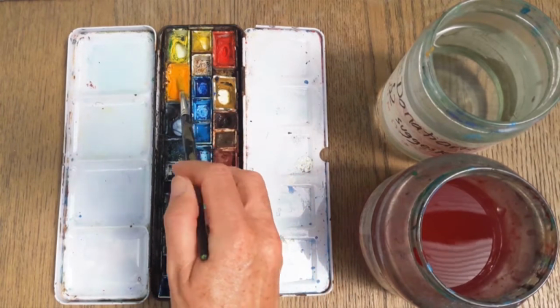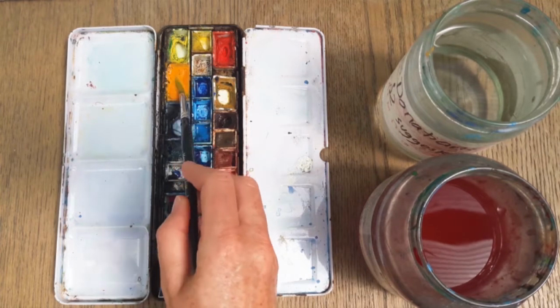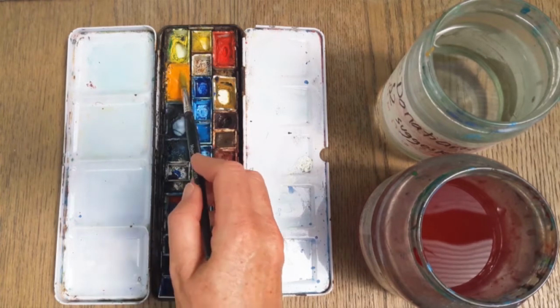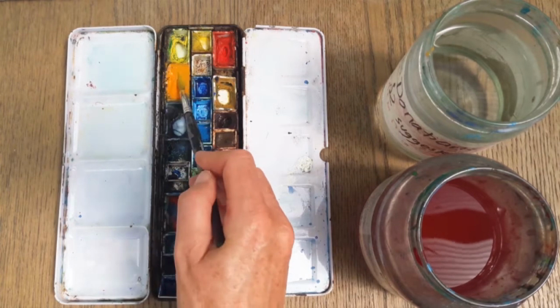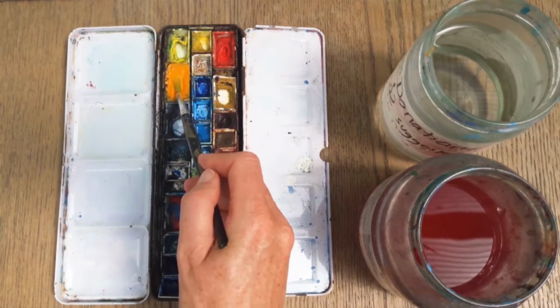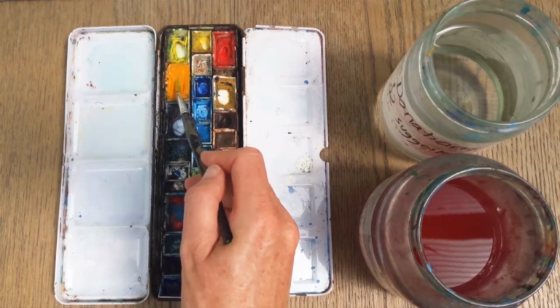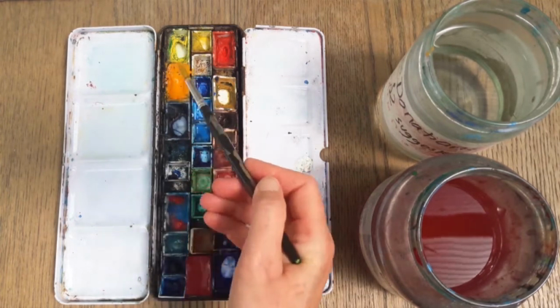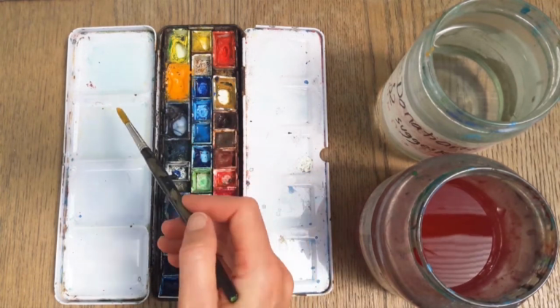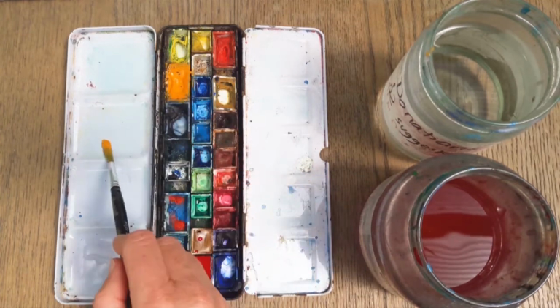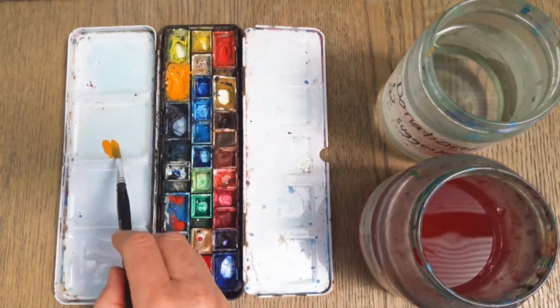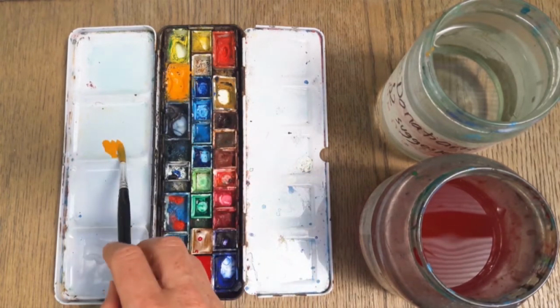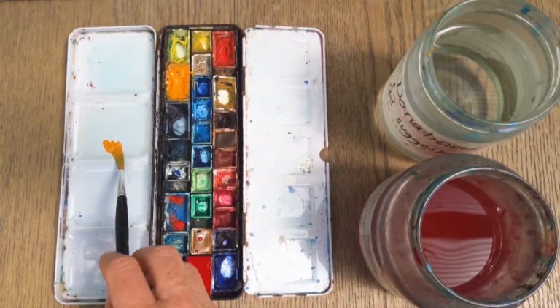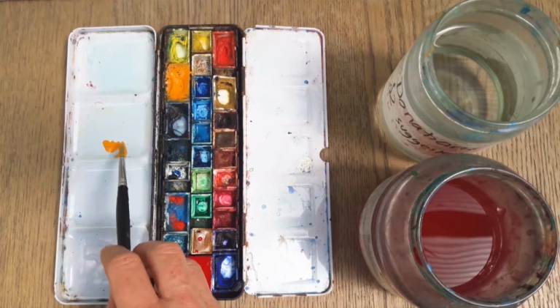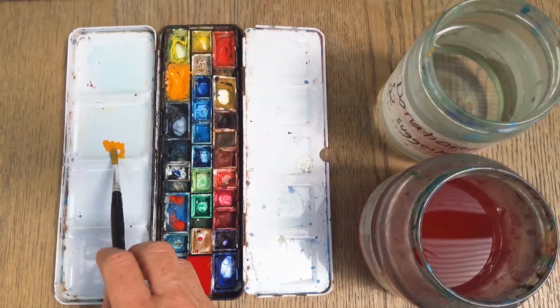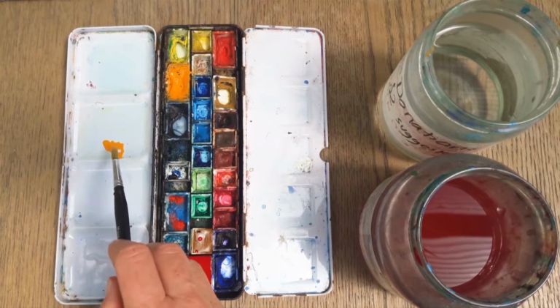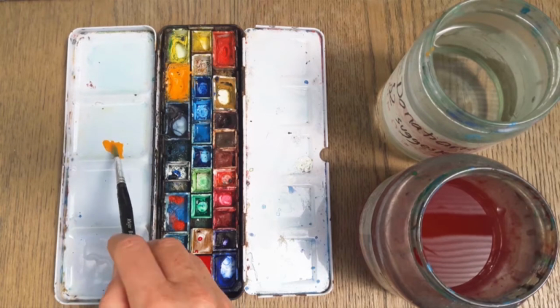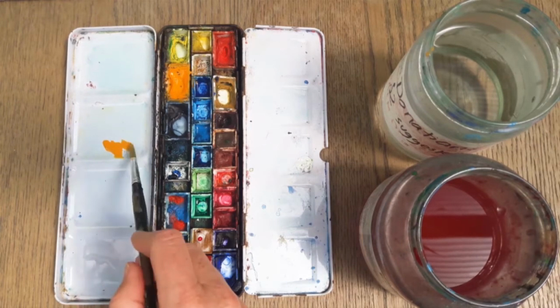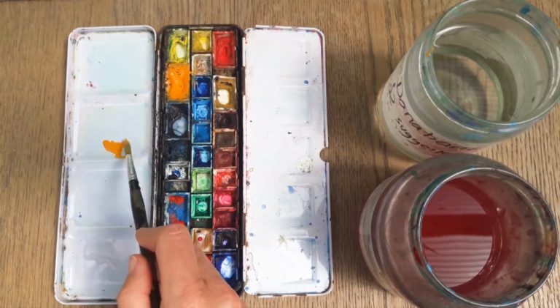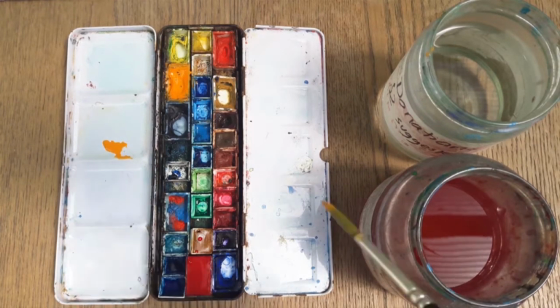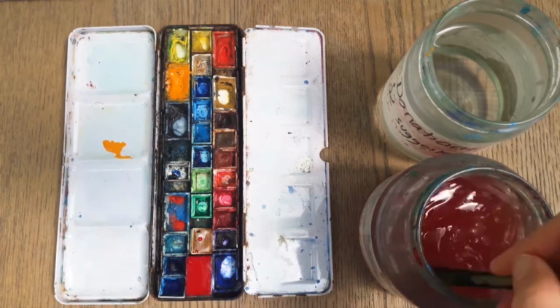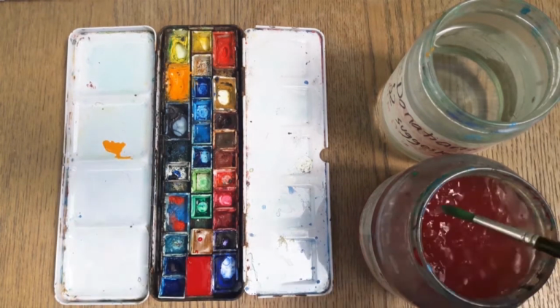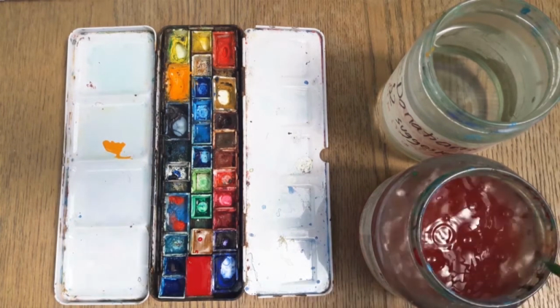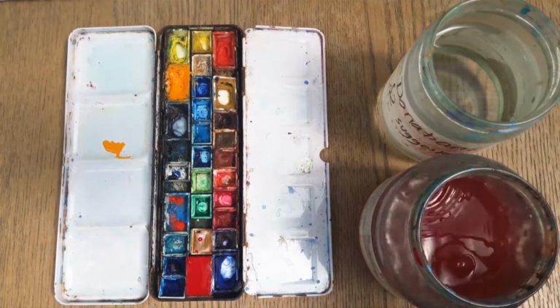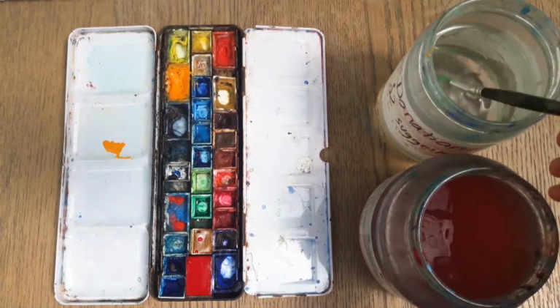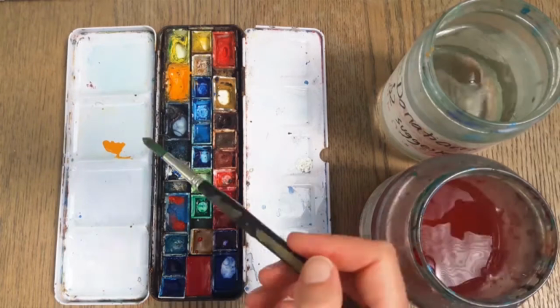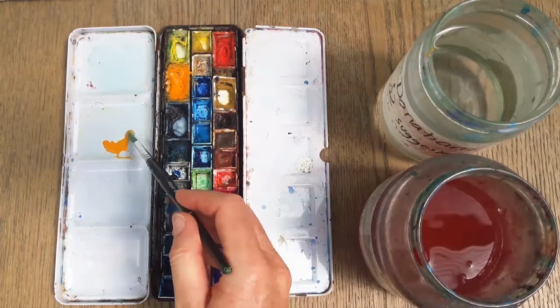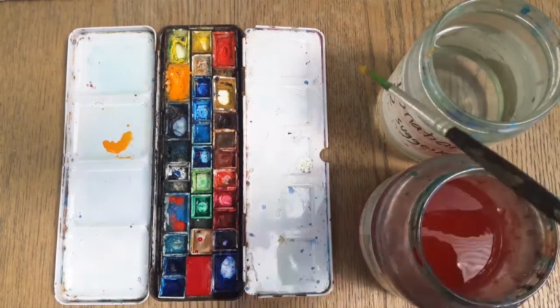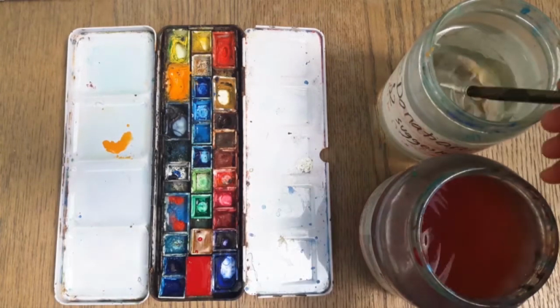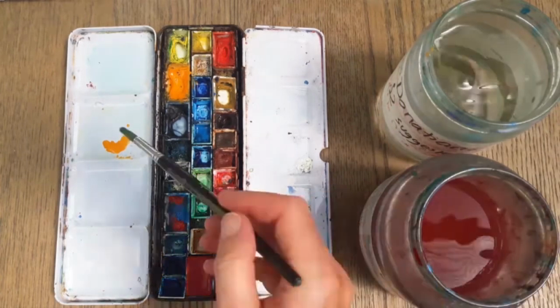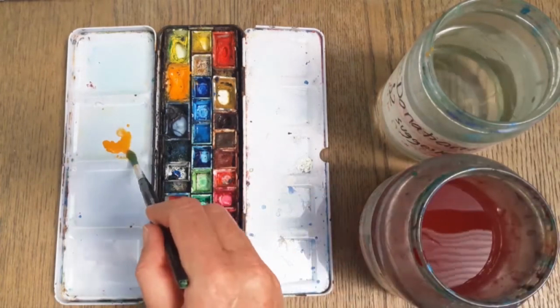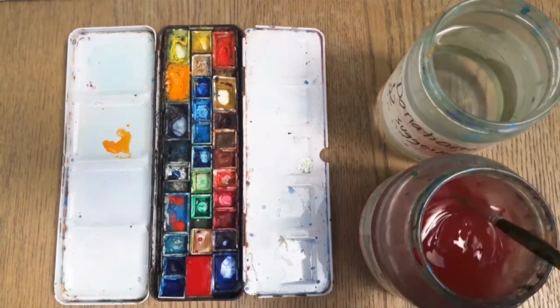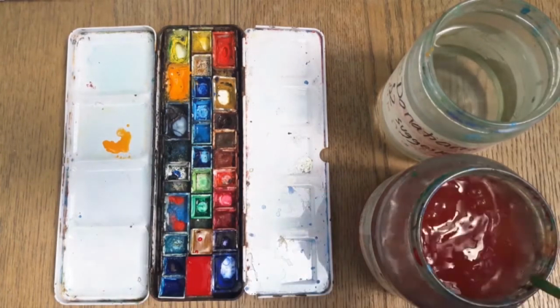If you then want to dilute your paint, you could always take some of that paint you've mixed, put it onto your palette and add more water, and that way you can make it paler again so that you've got a more delicate solution.